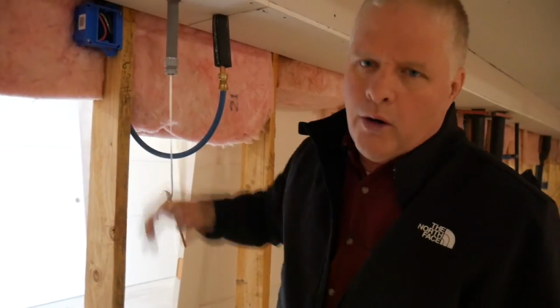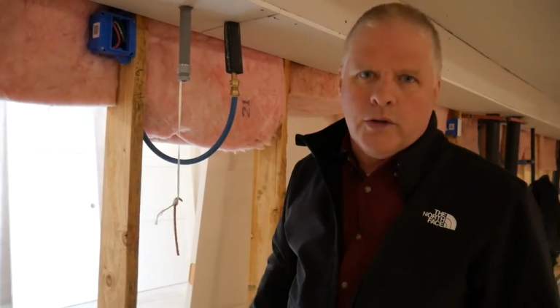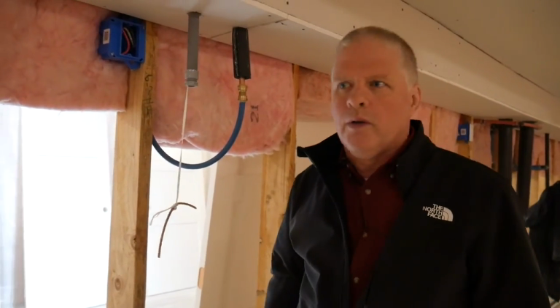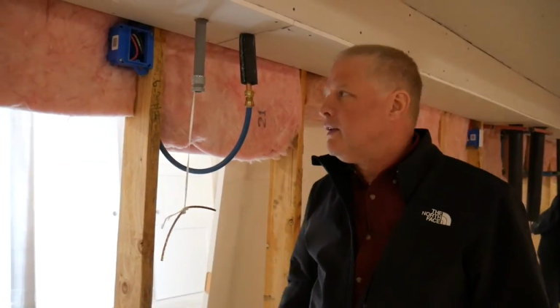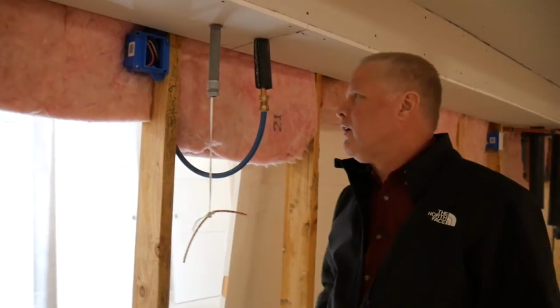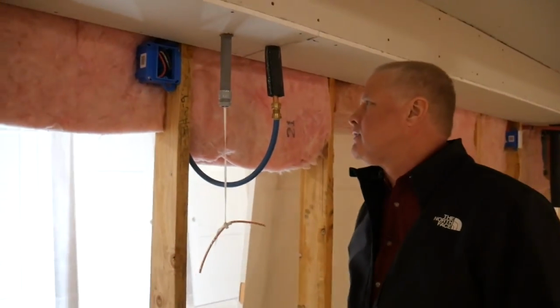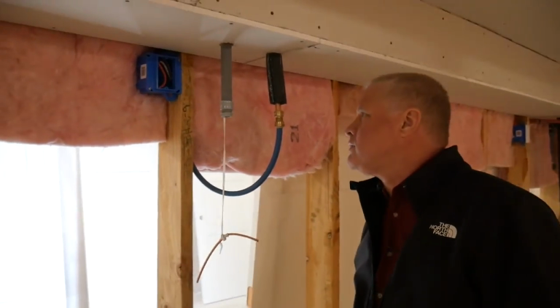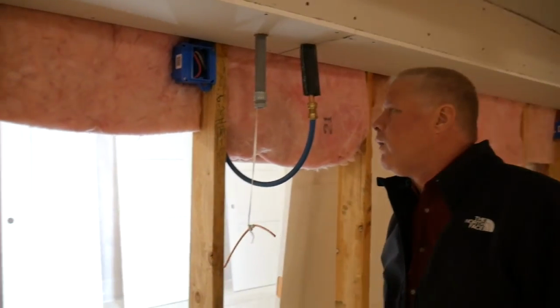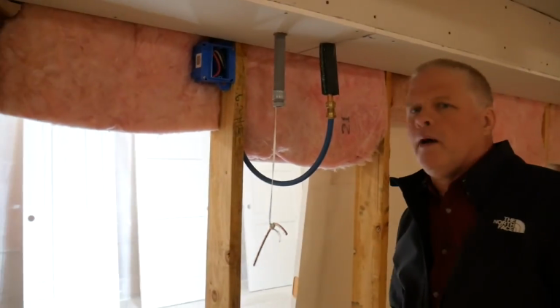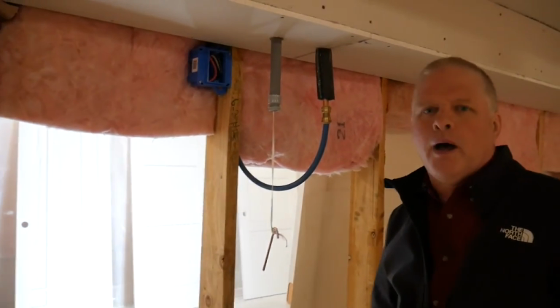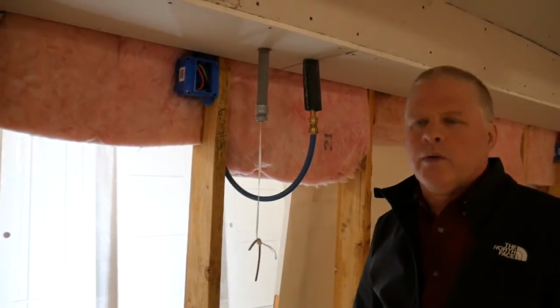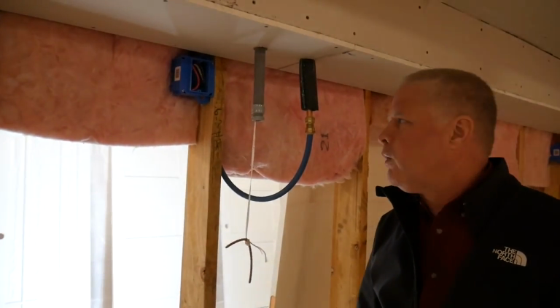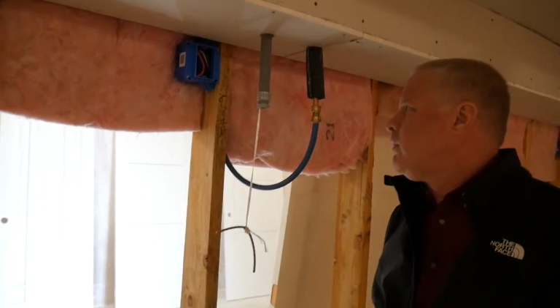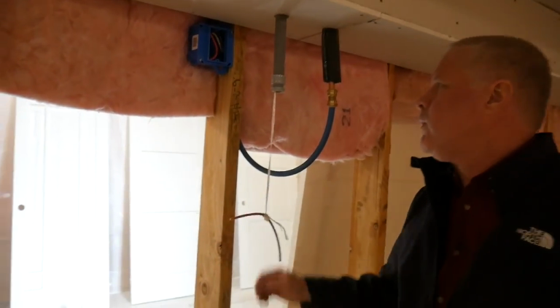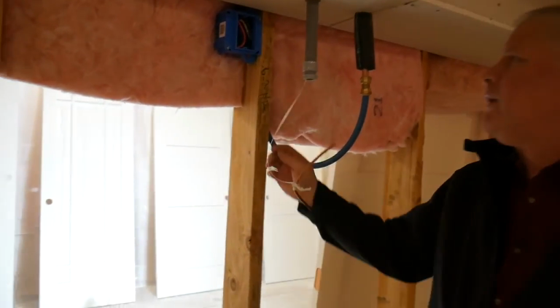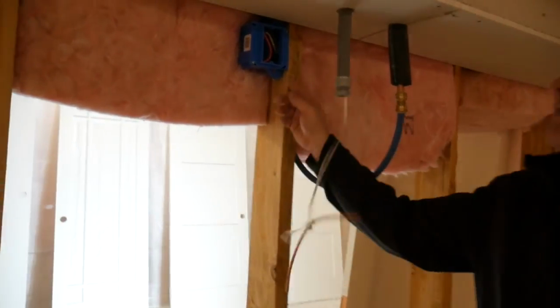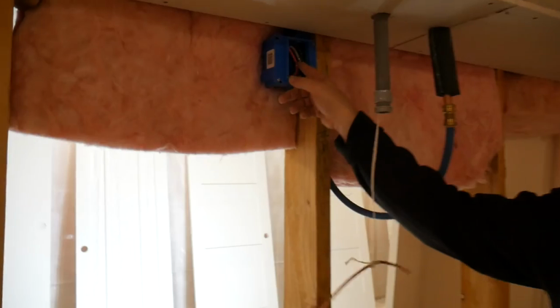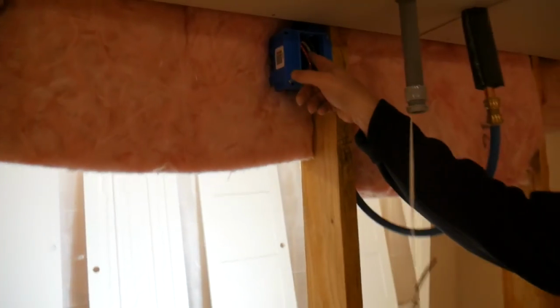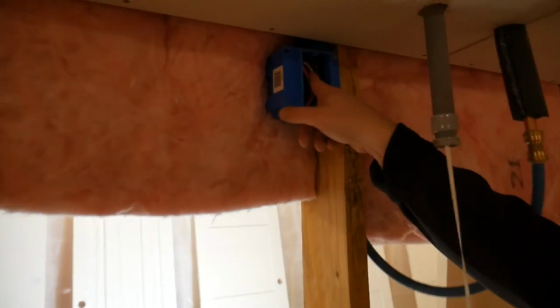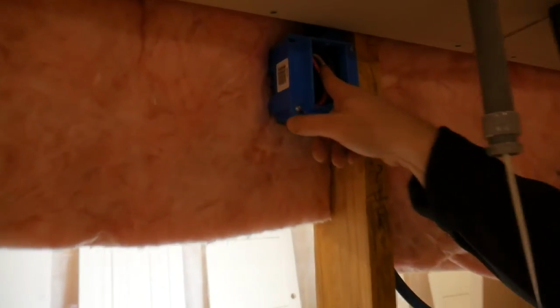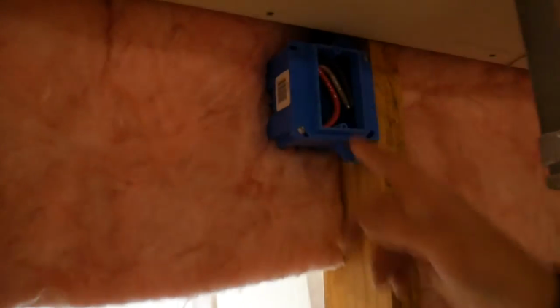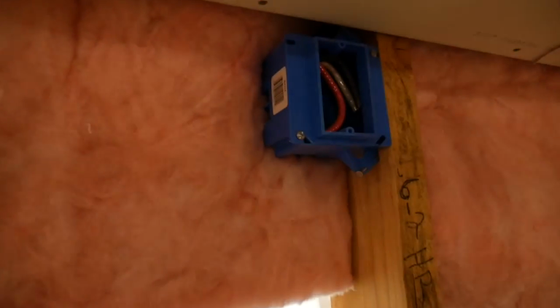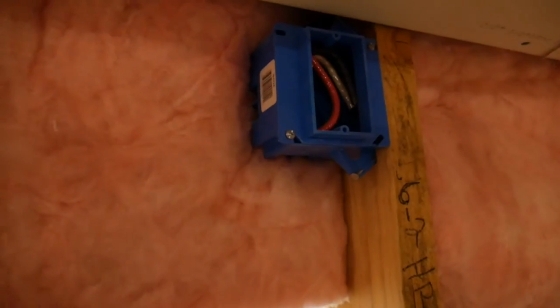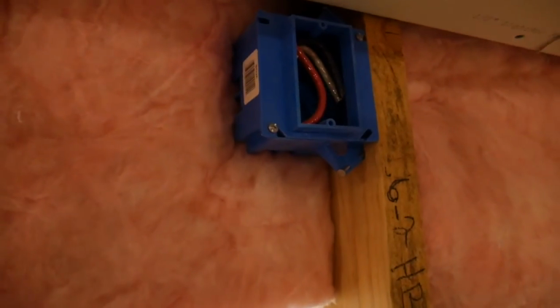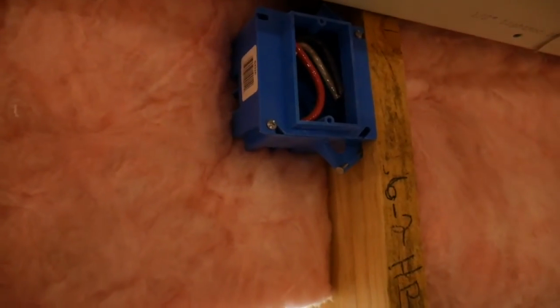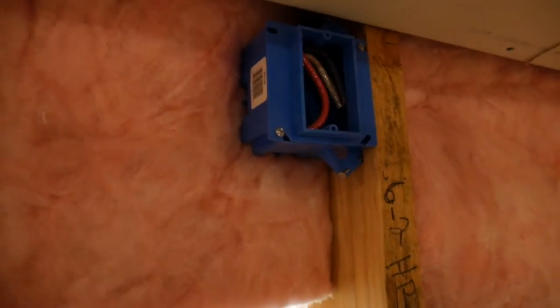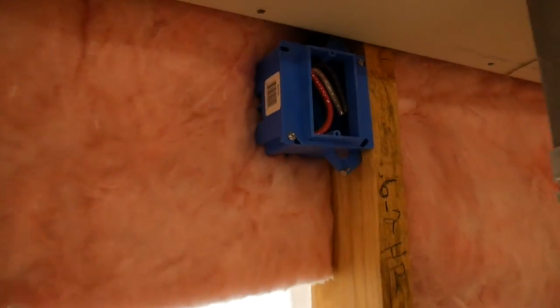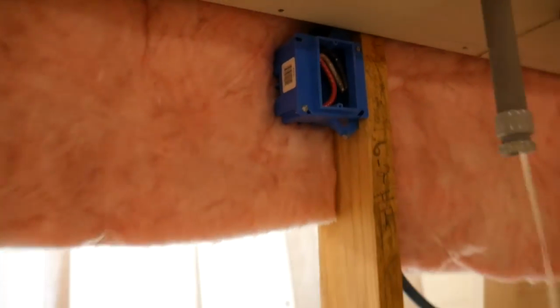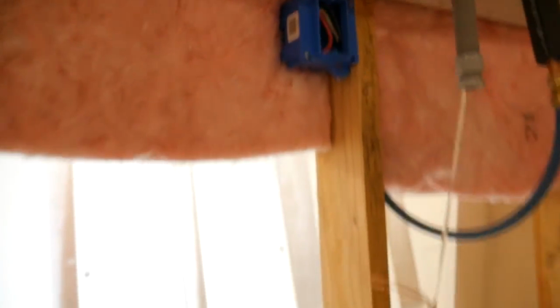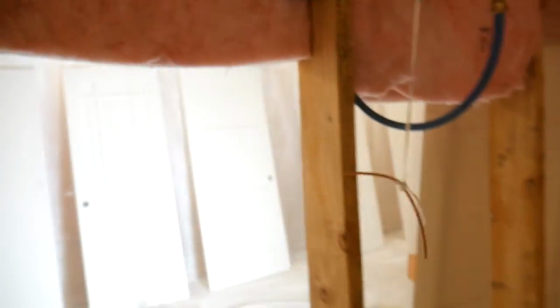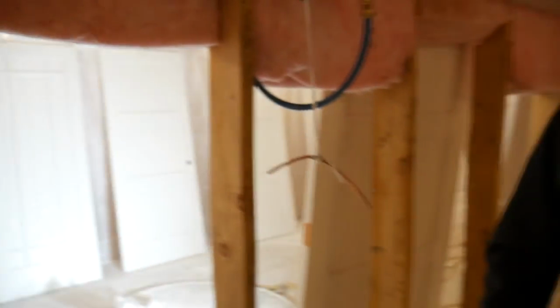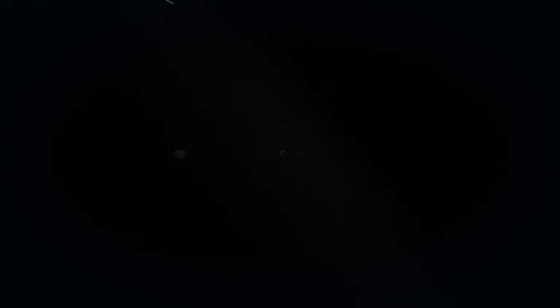The steam shower also takes more power than normal, so we run a 6-2 wire here that will provide the 240 voltage.